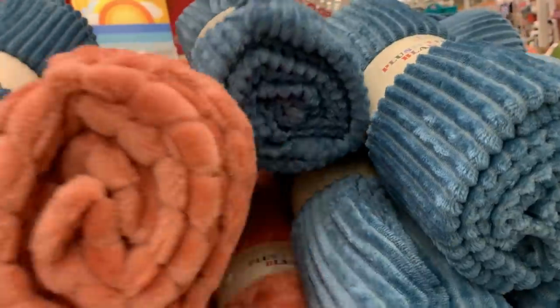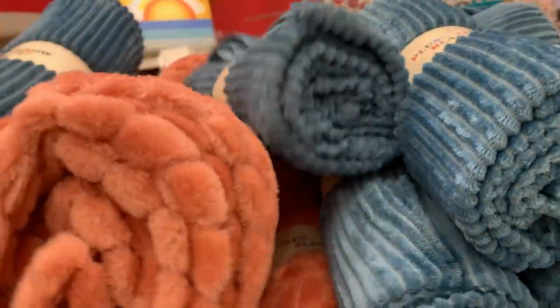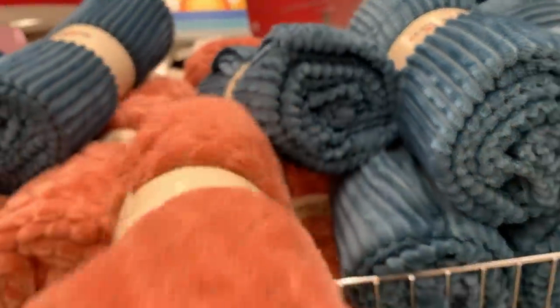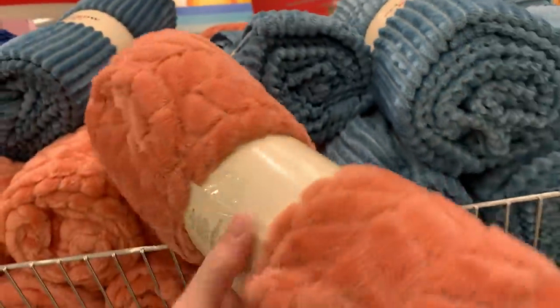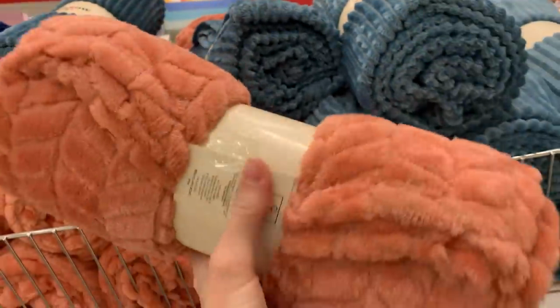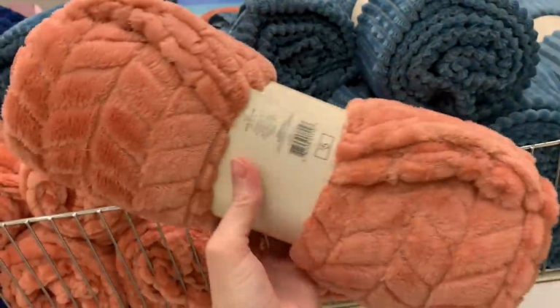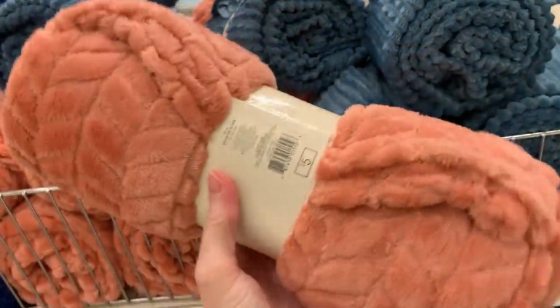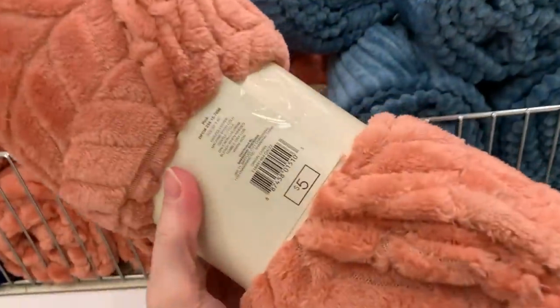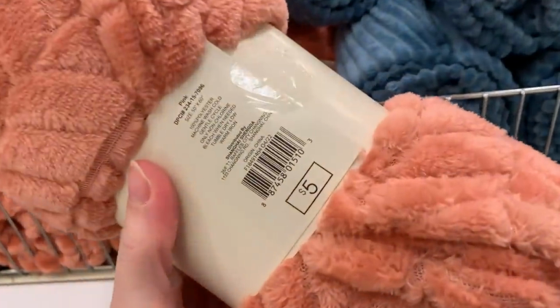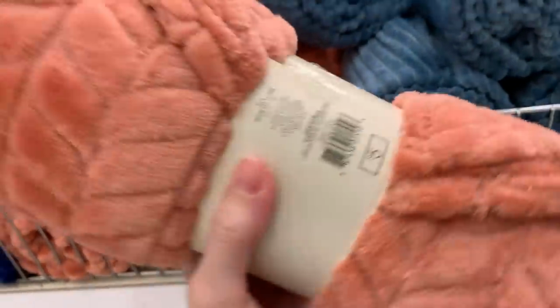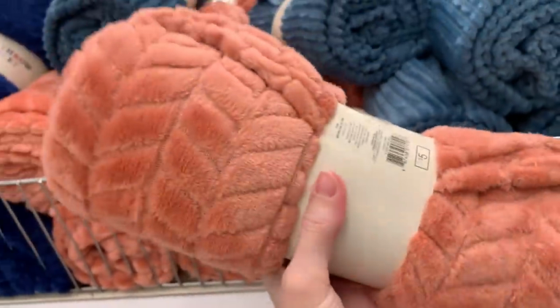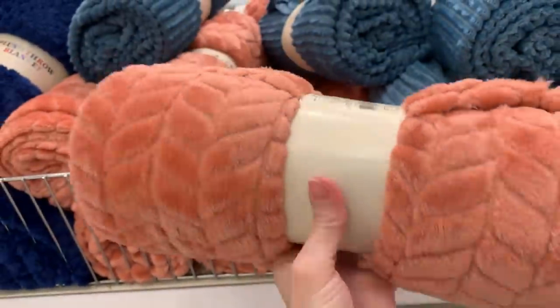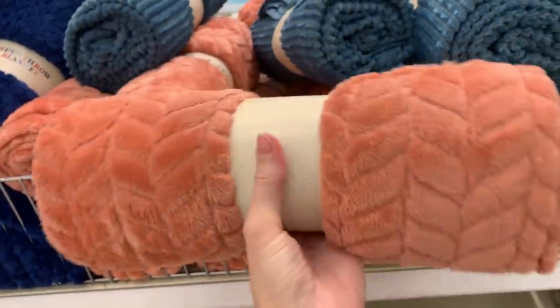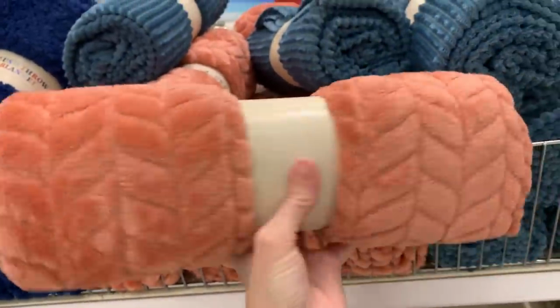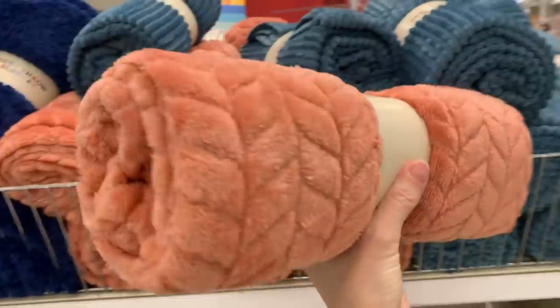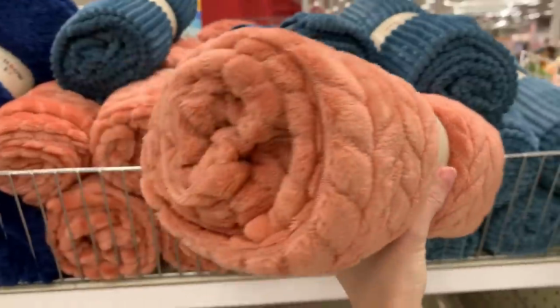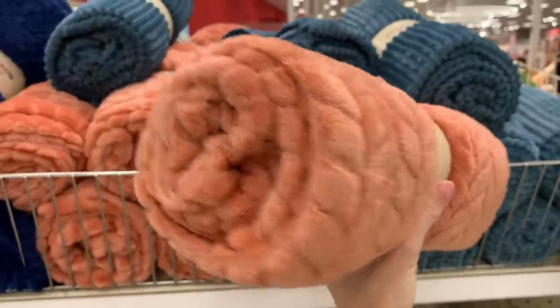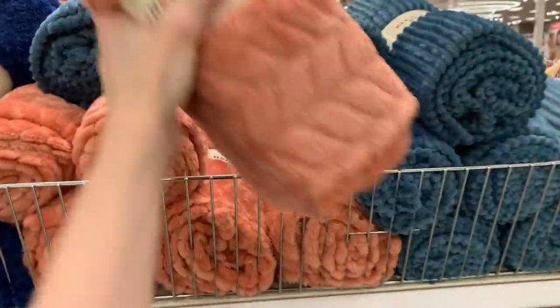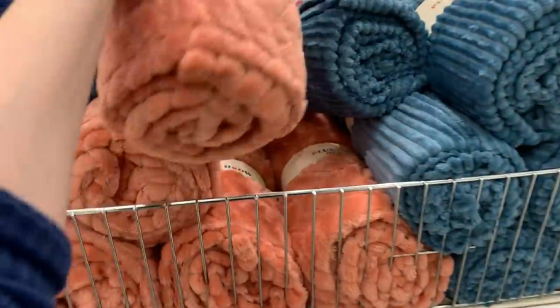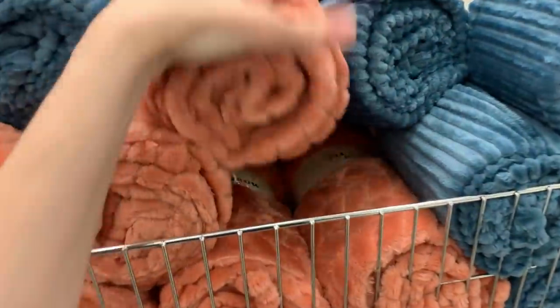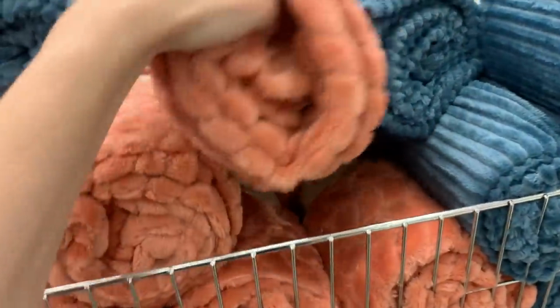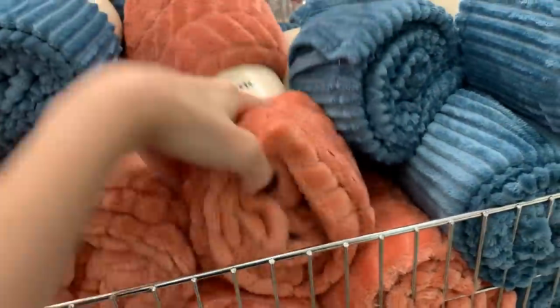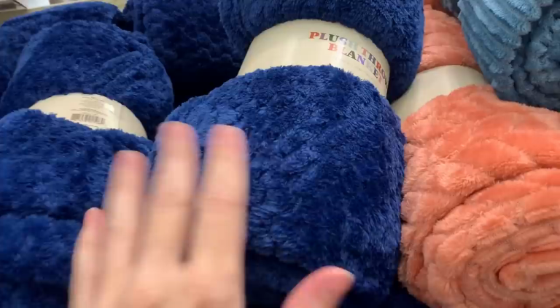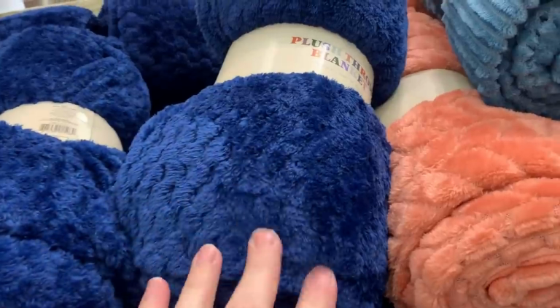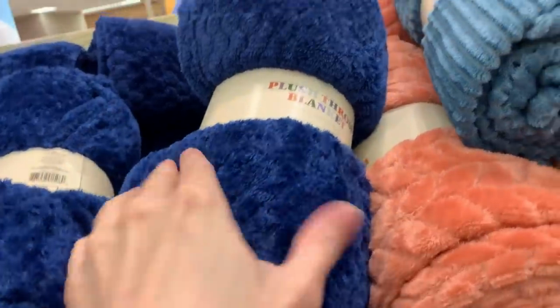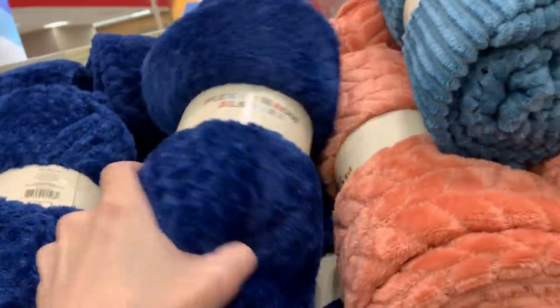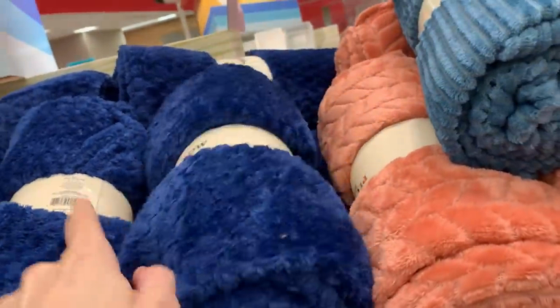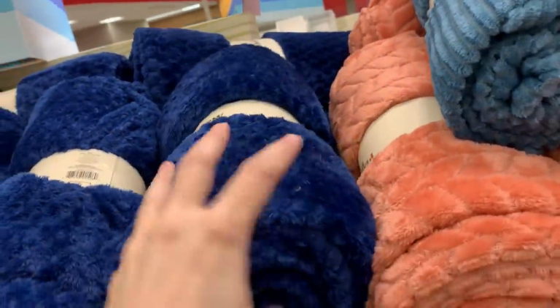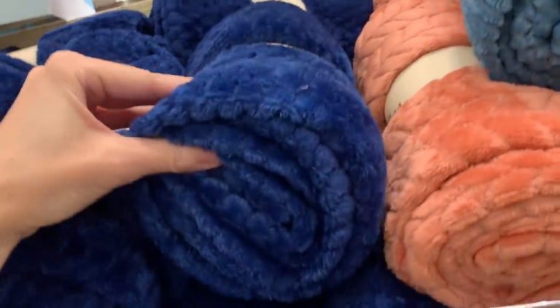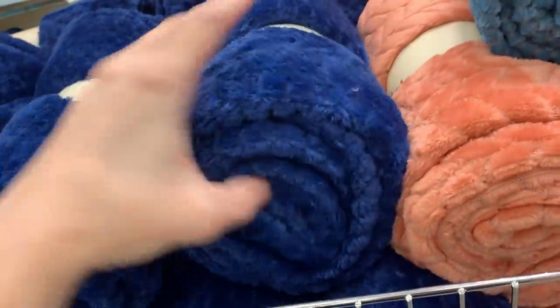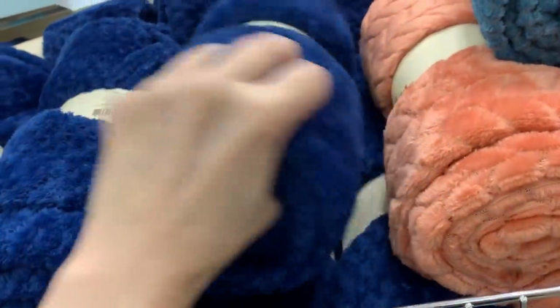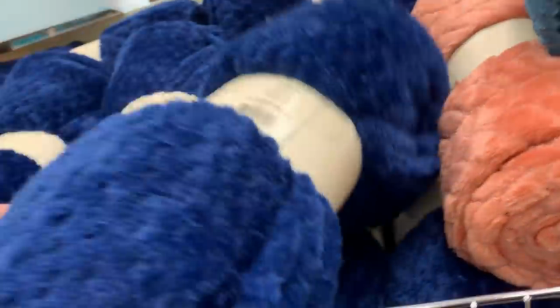I hope you've enjoyed shopping the fall items at the Target Dollar Spot with me today. If you like this video, please take a moment to comment, like, and subscribe below. It really helps me out and helps the channel, and I really appreciate it. Thank you so much.